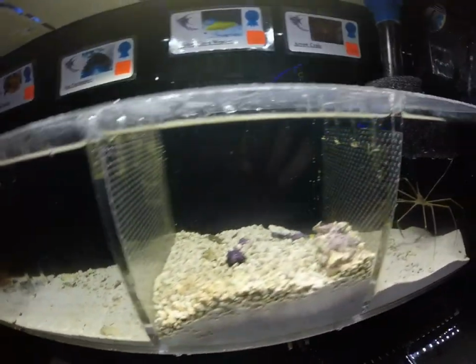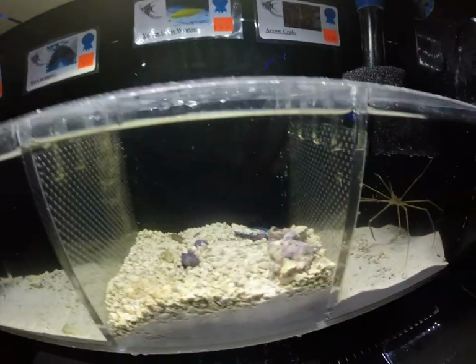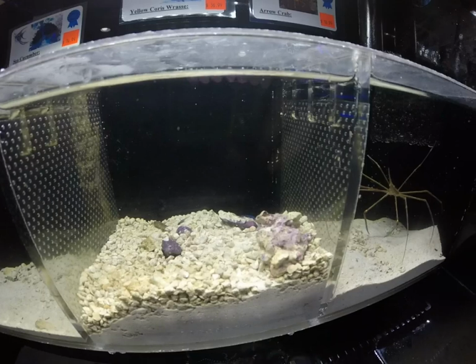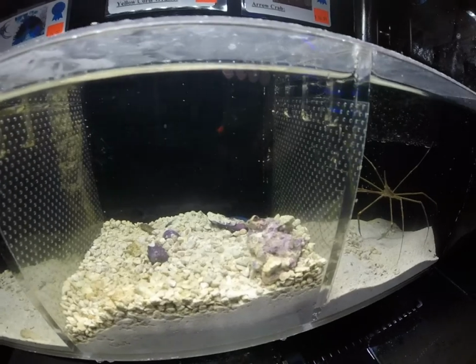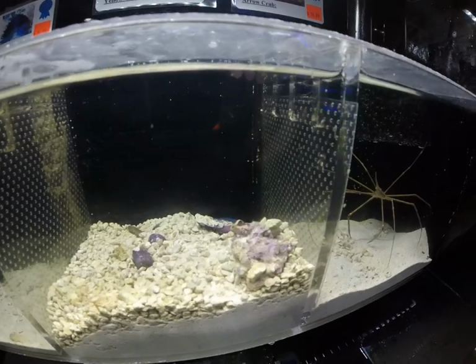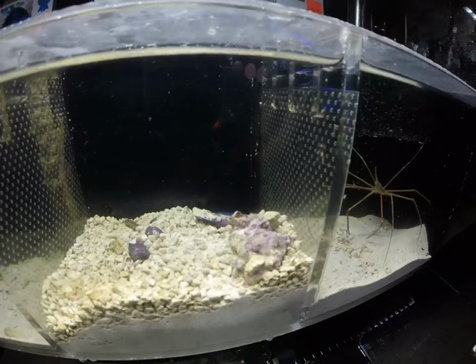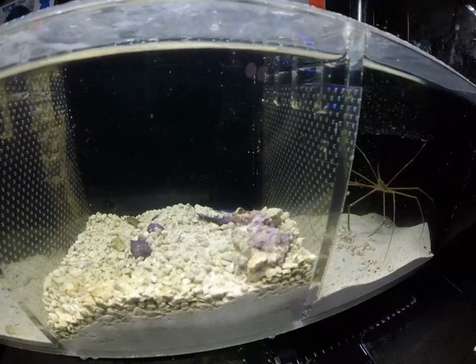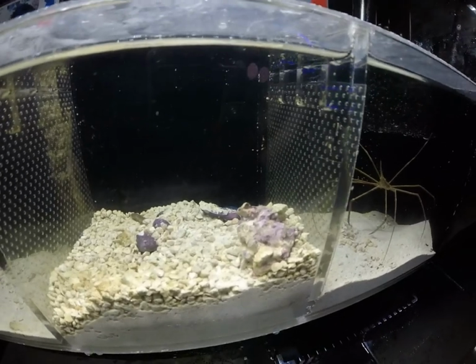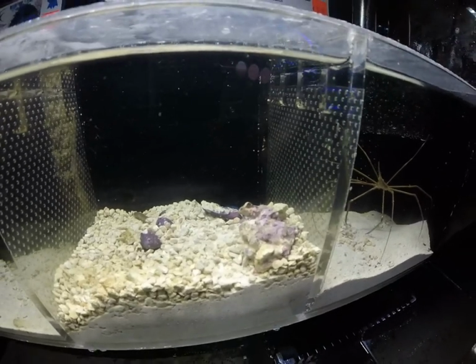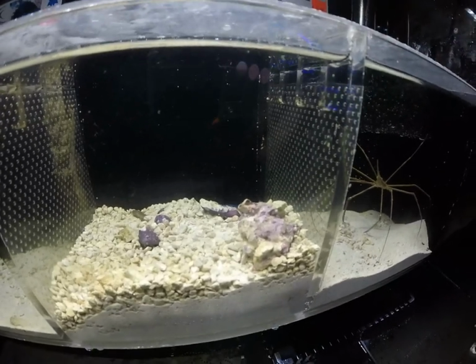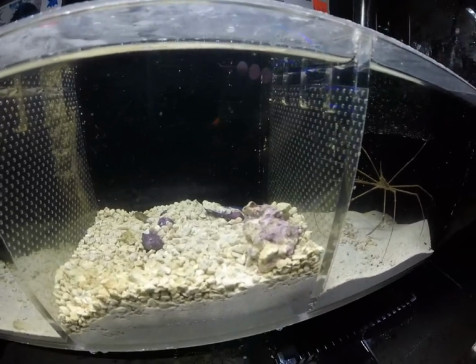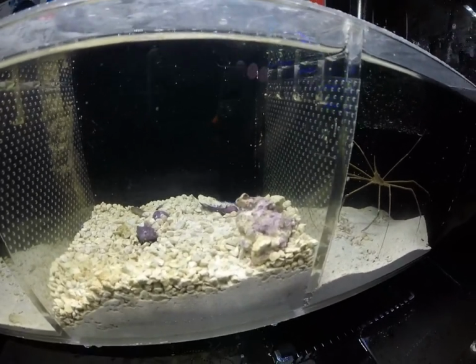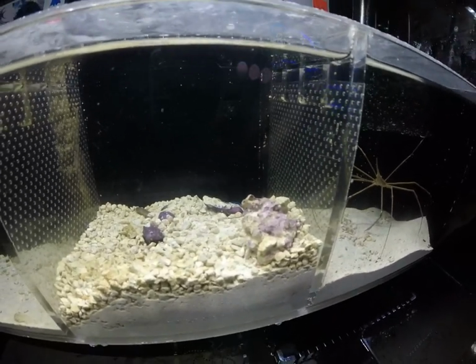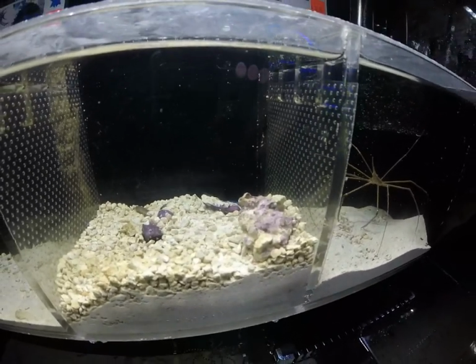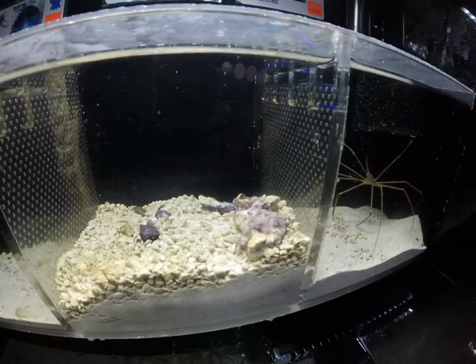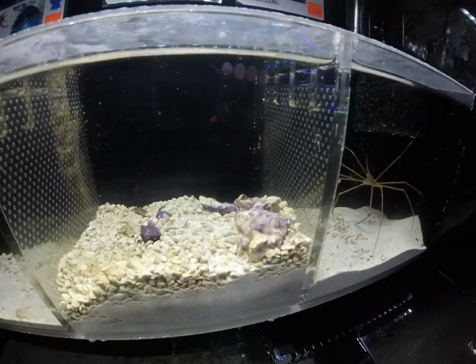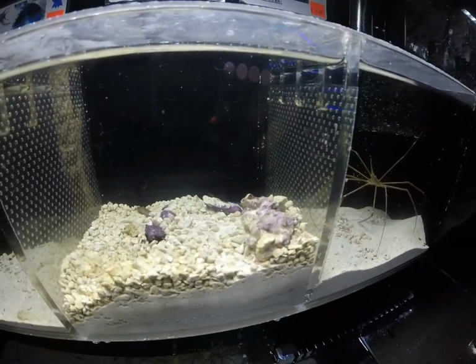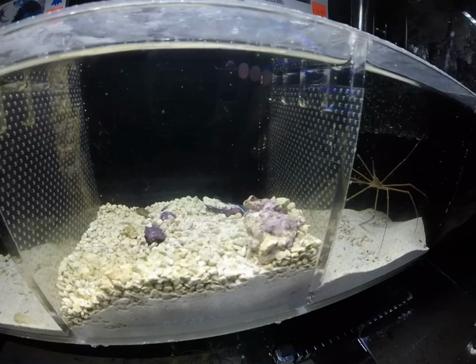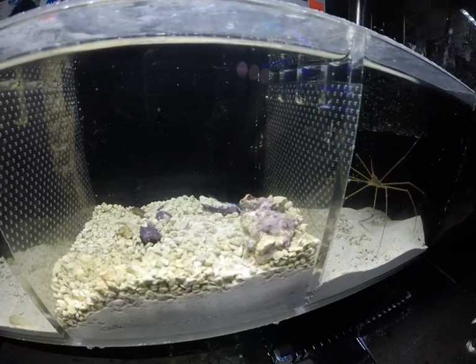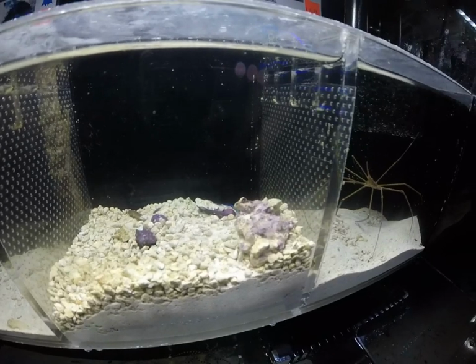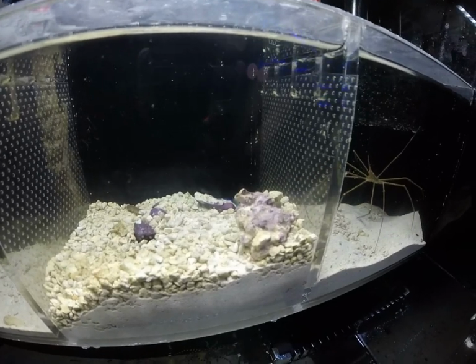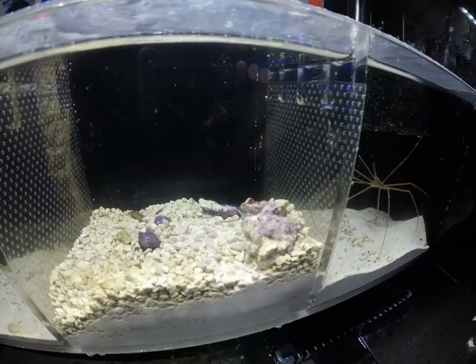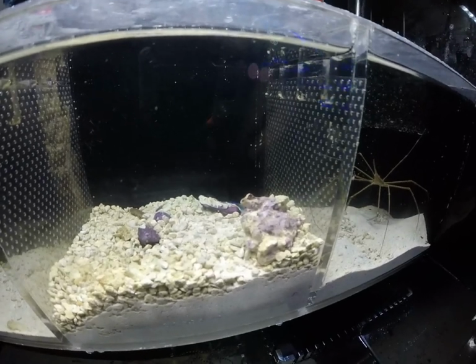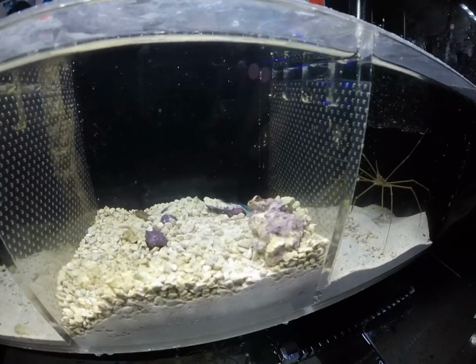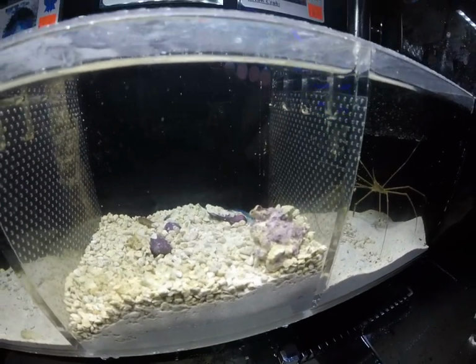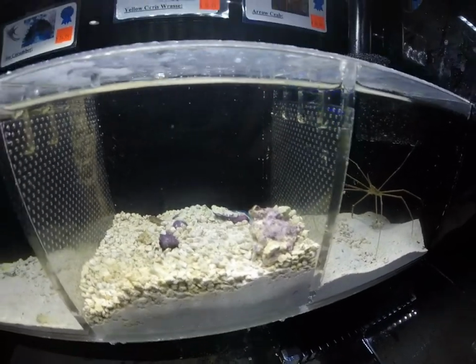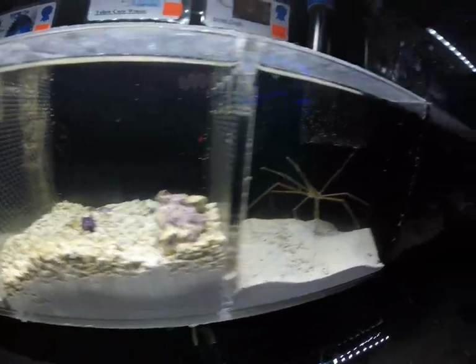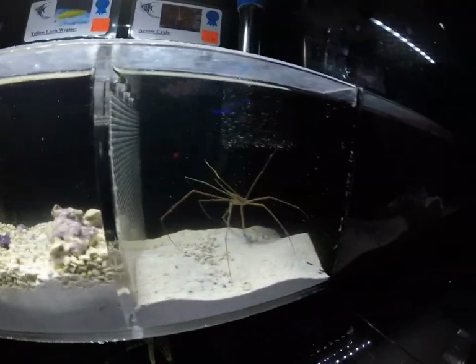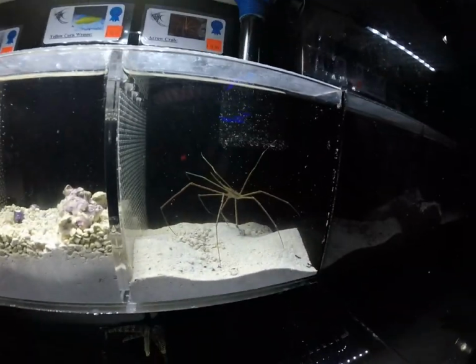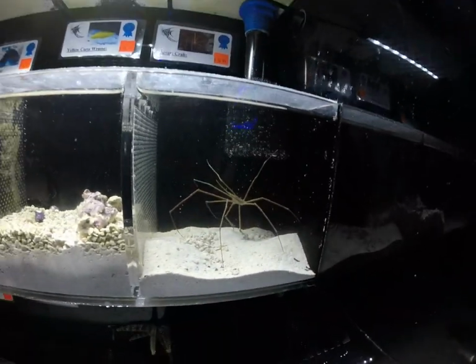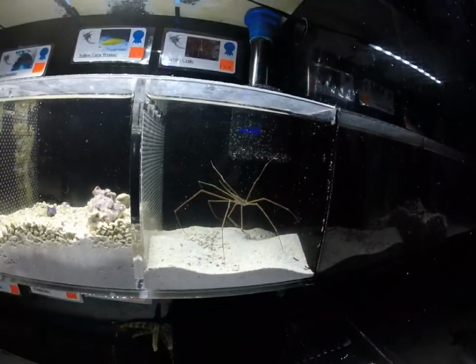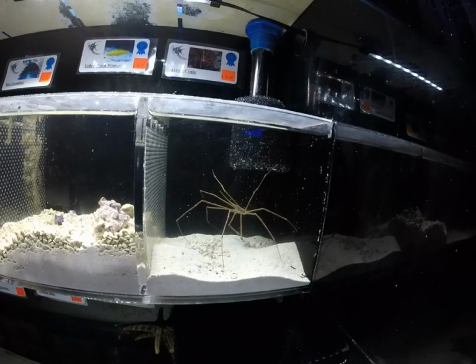Another really cool pearly jawfish hanging on the bottom there. Those are great bottom-dwelling goby-type animals and do excellent in a reef tank. Some very cool arrow crabs as well.